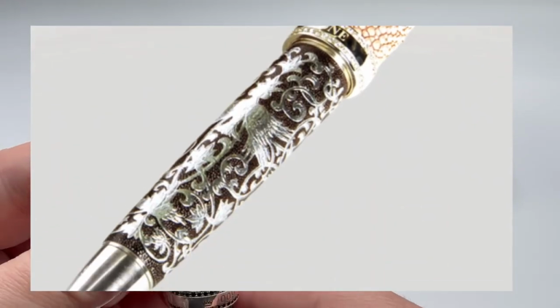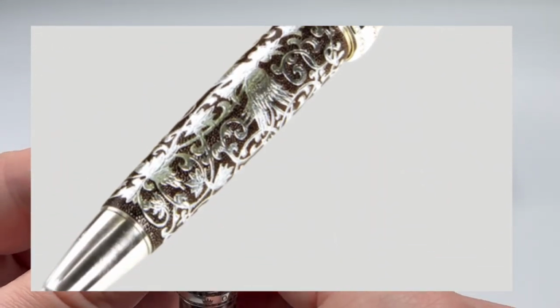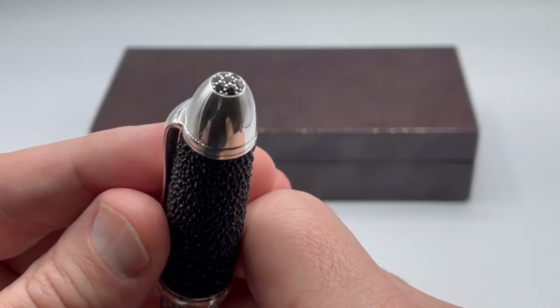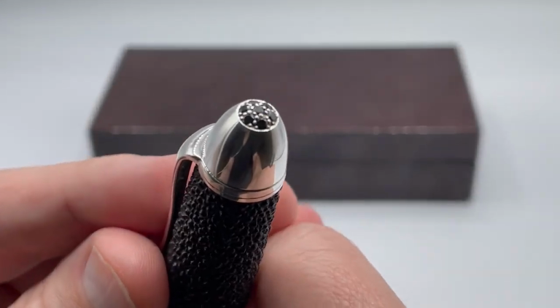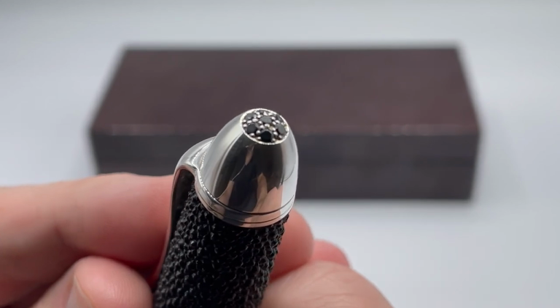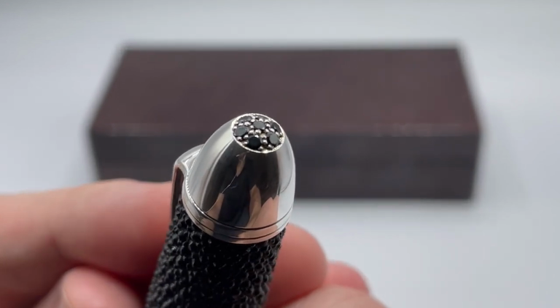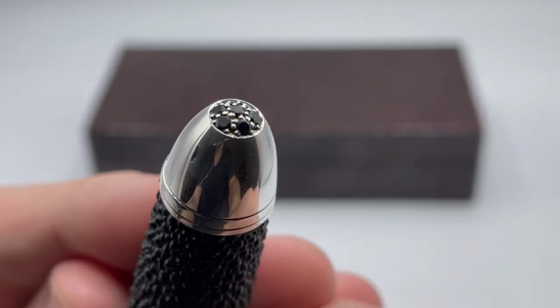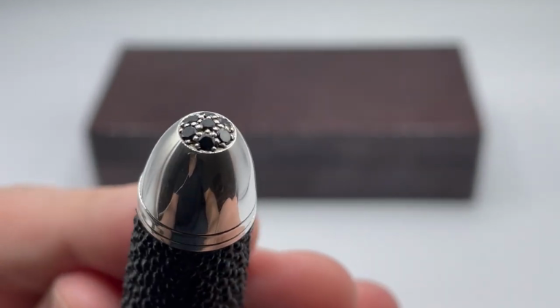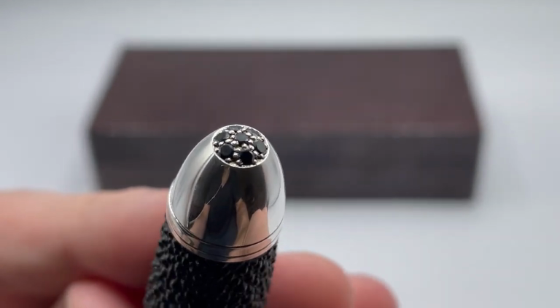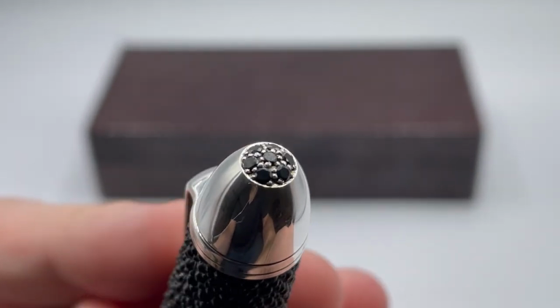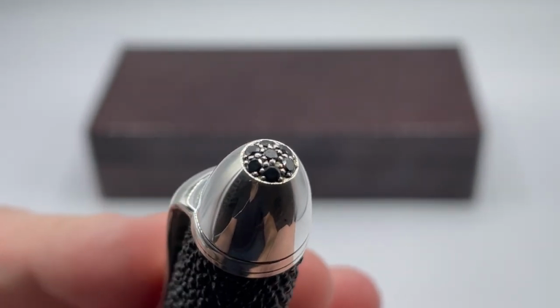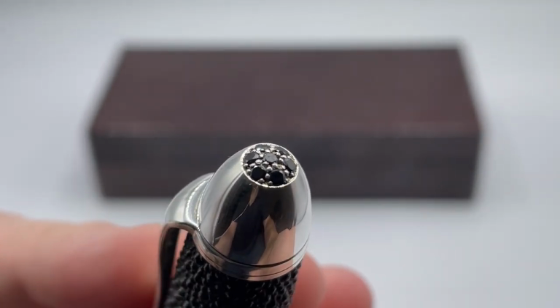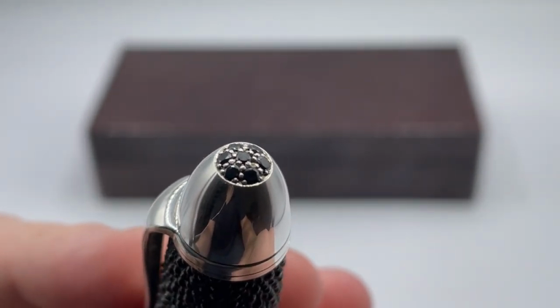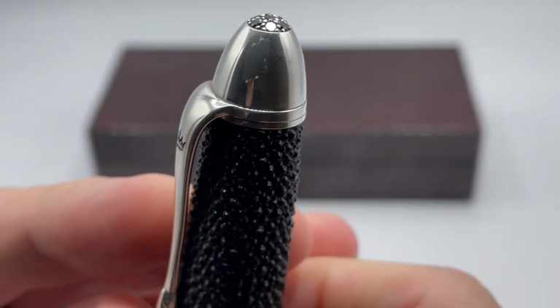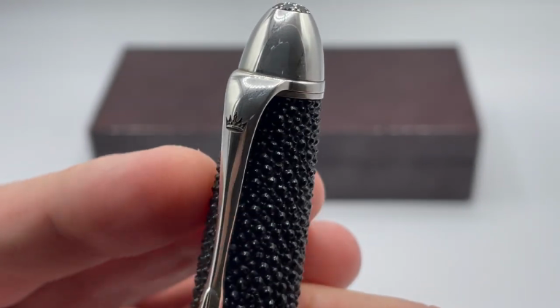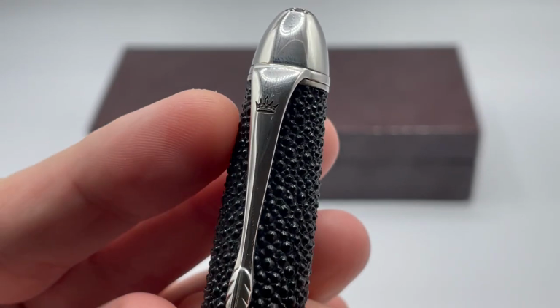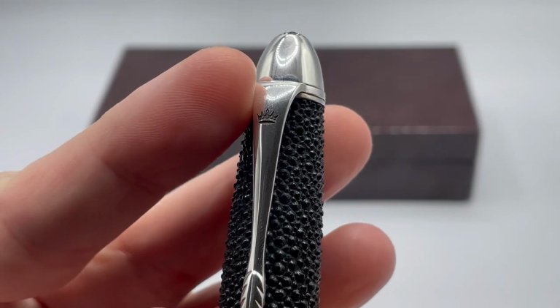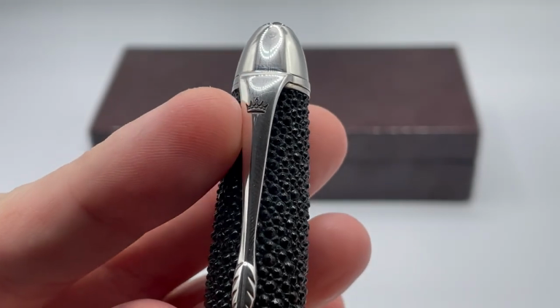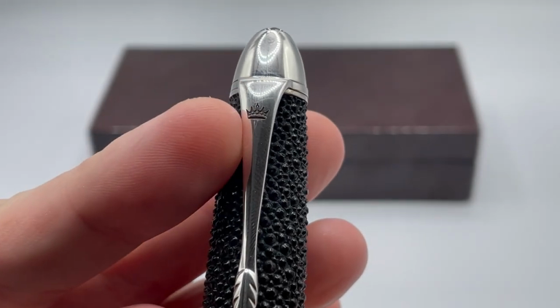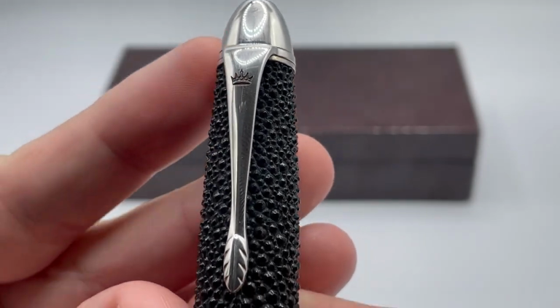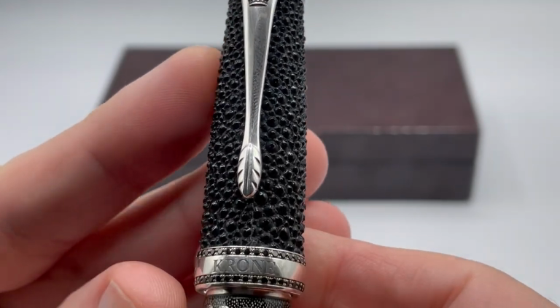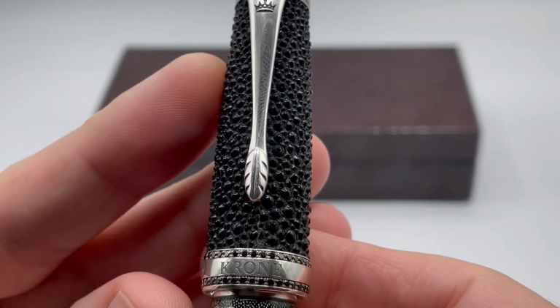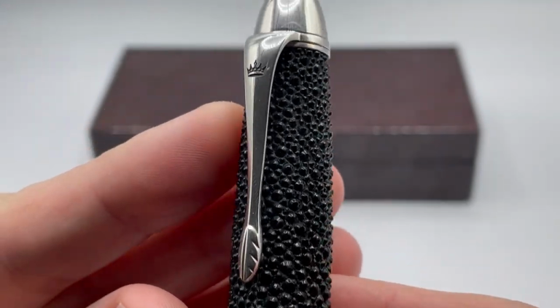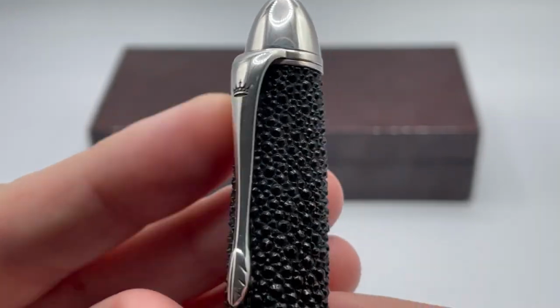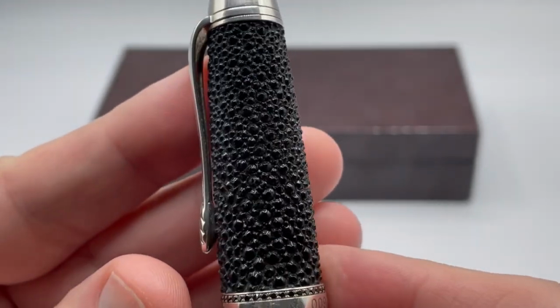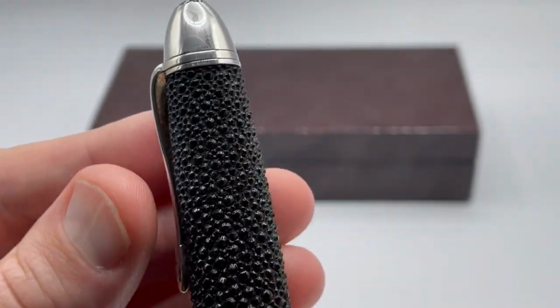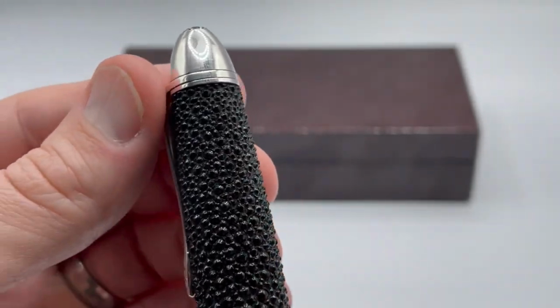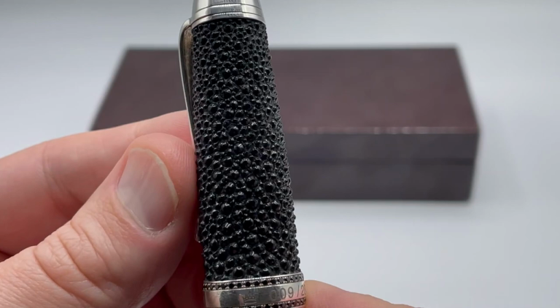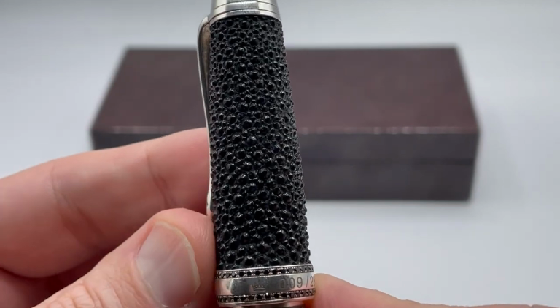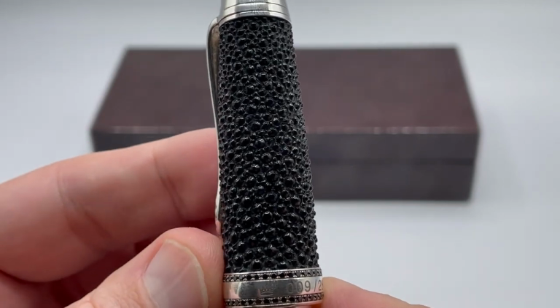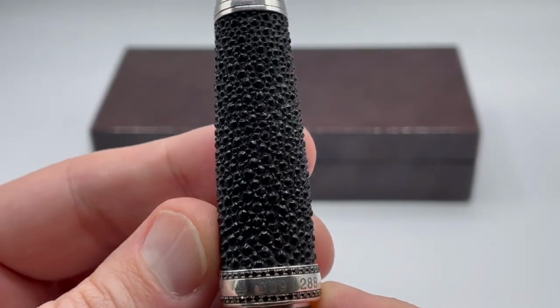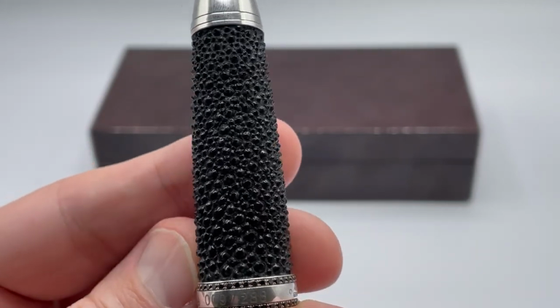Starting at the top, you see a group of seven black gemstones on a dome top. The clip has a Krone Crown emblem at the top. The striking feature of course is the Stingray leather that surrounds the cap.